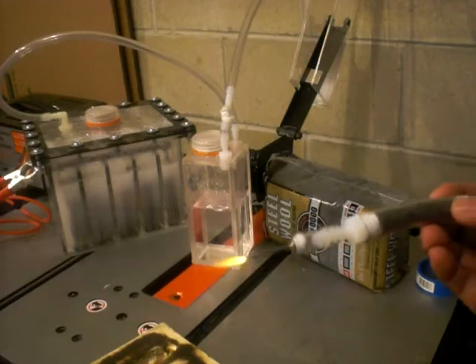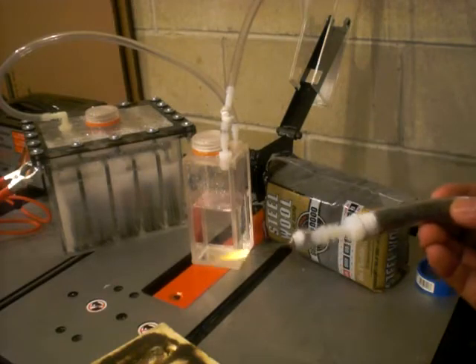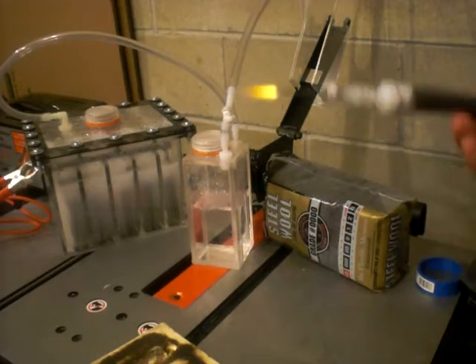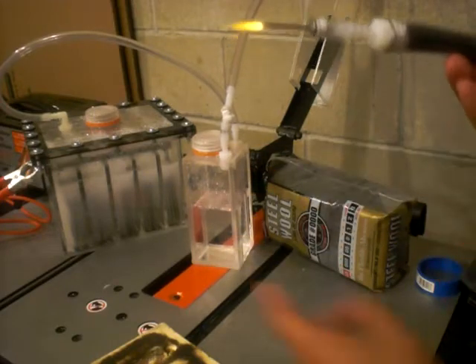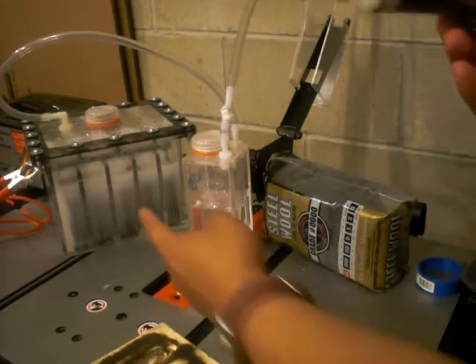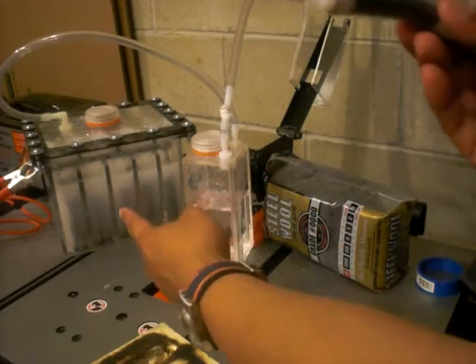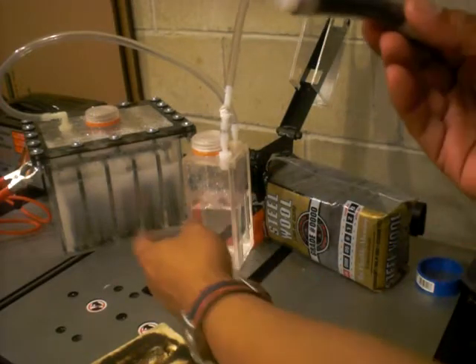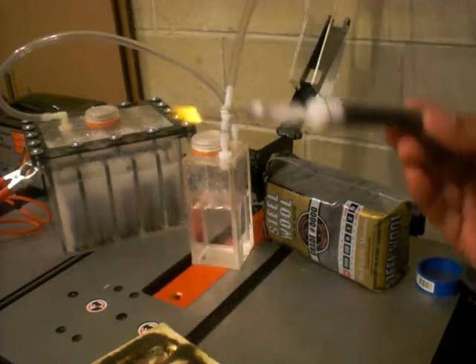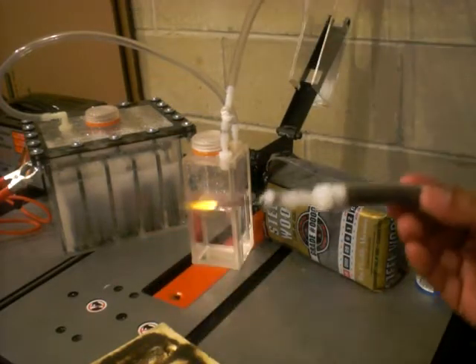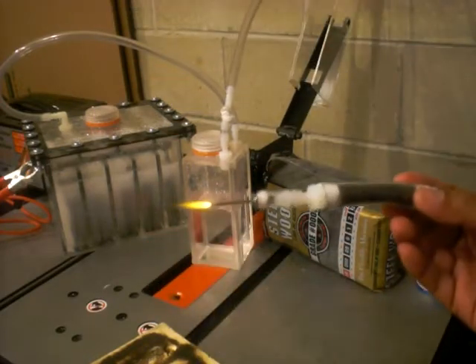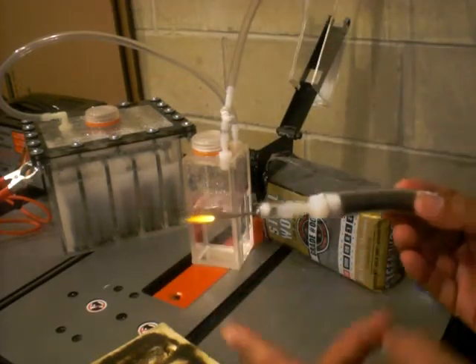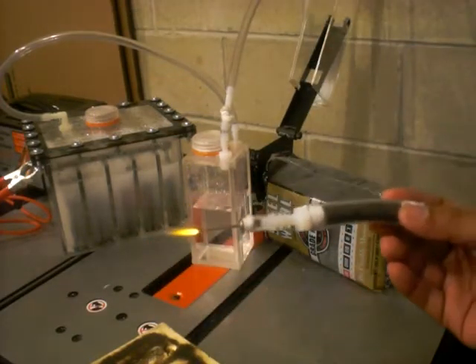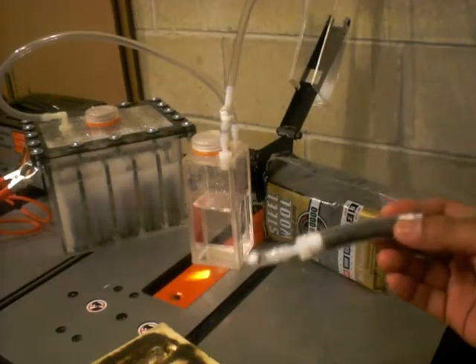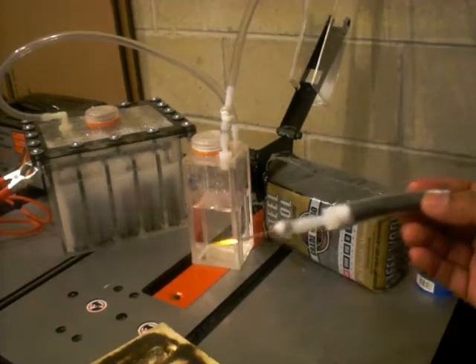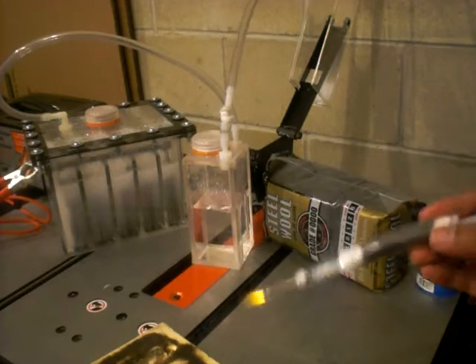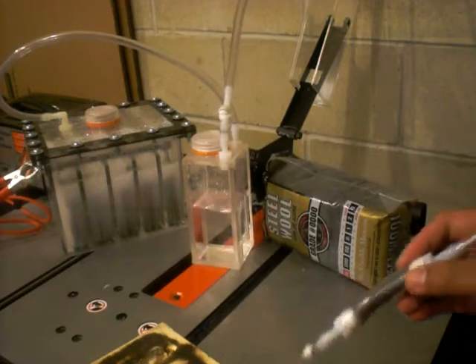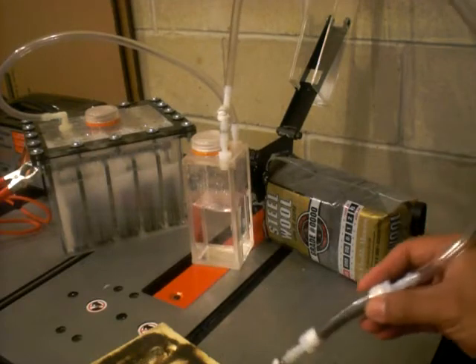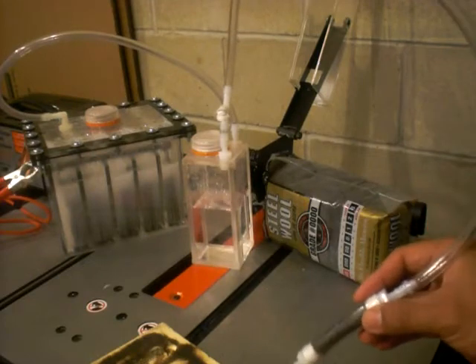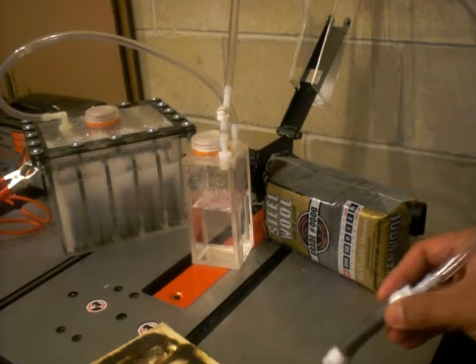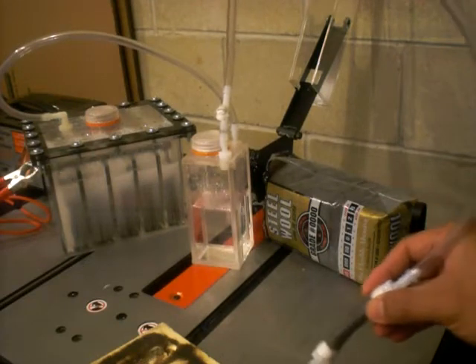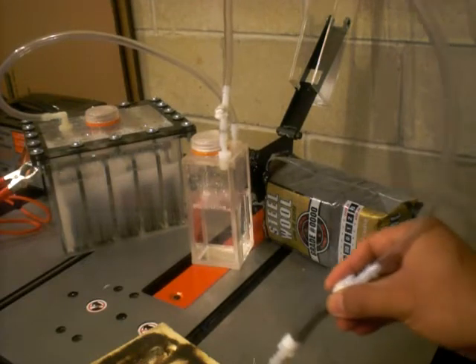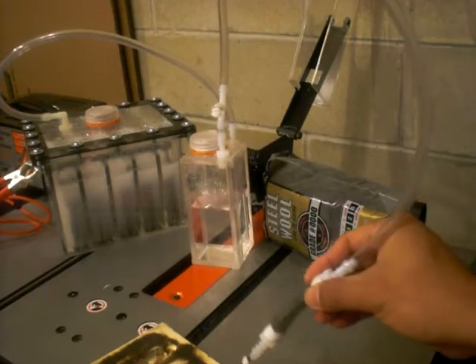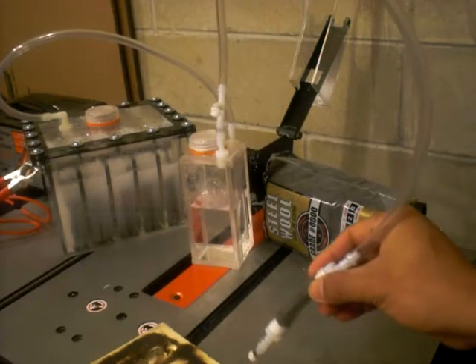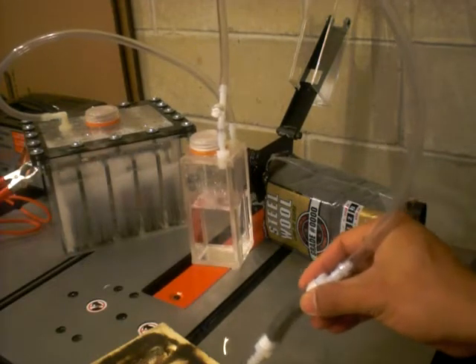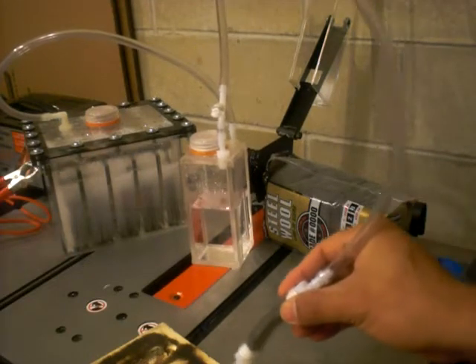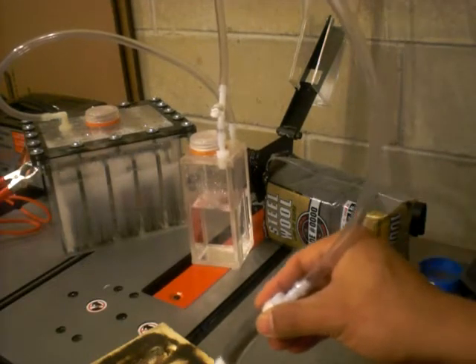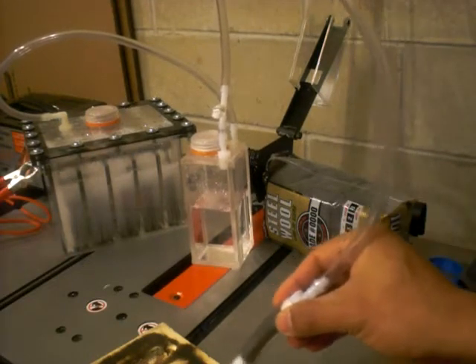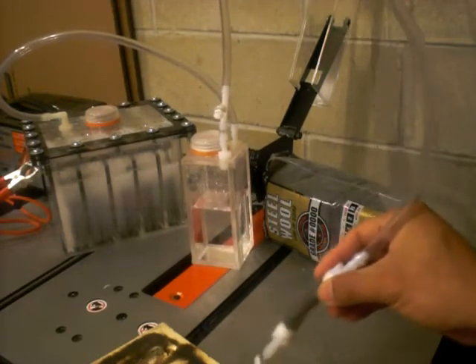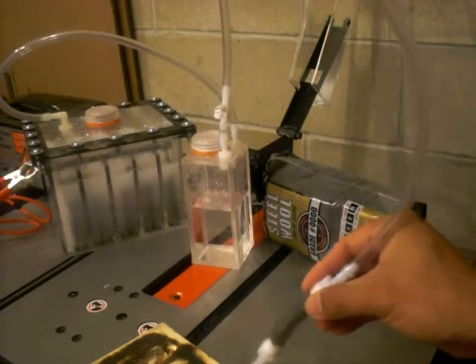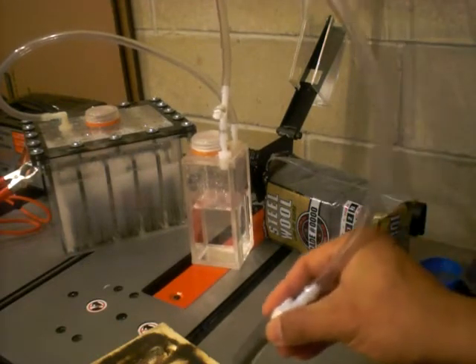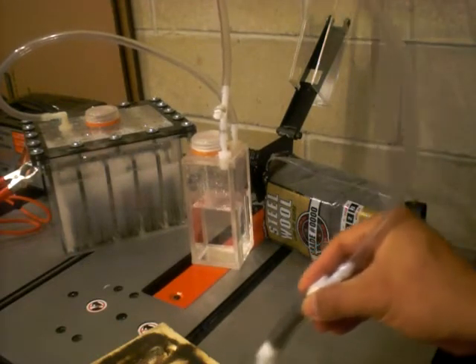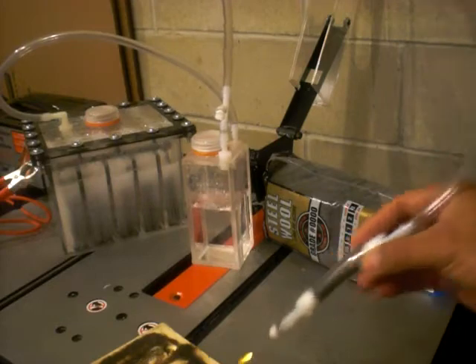The byproduct of this flame is only water — it turns back to water. It came from water, turns back to water. Look how powerful that flame is!